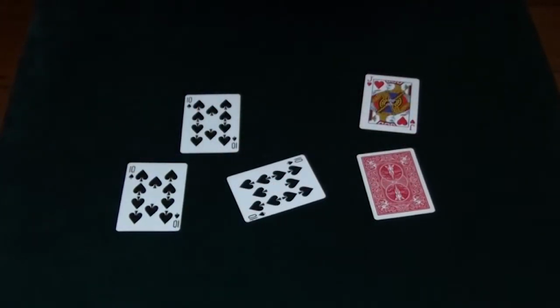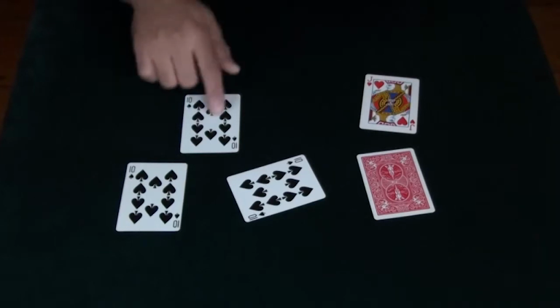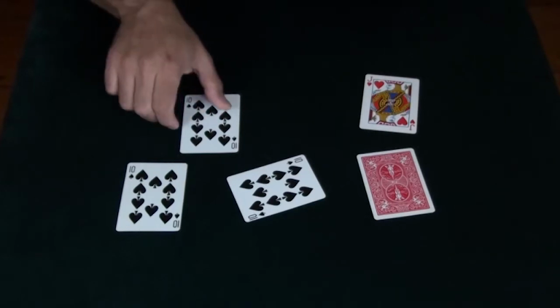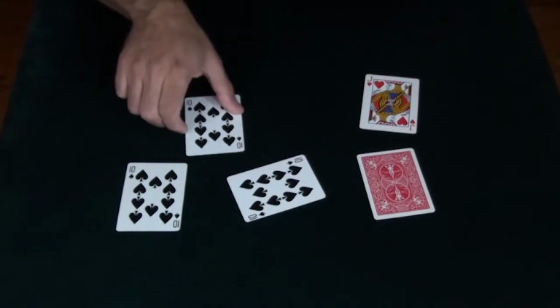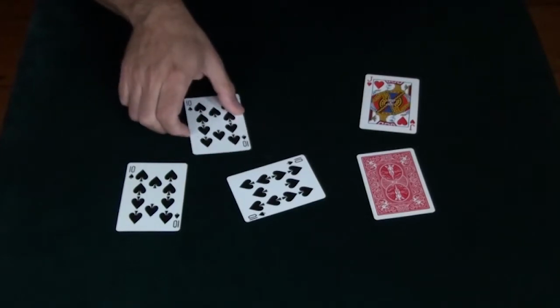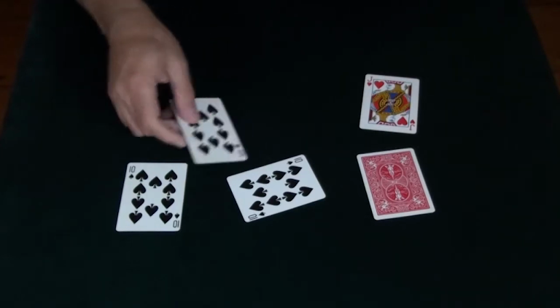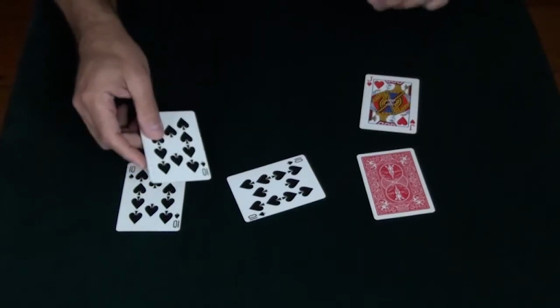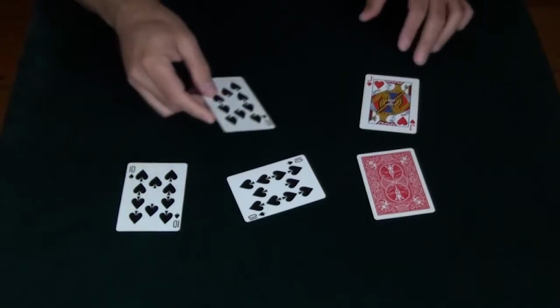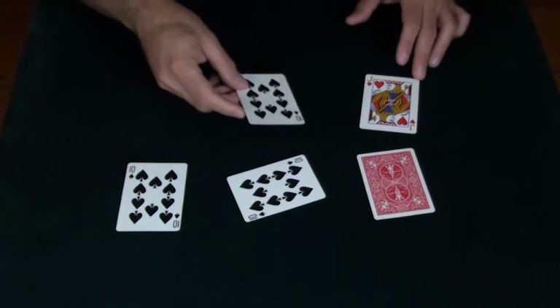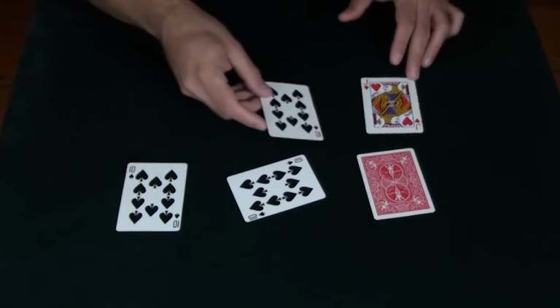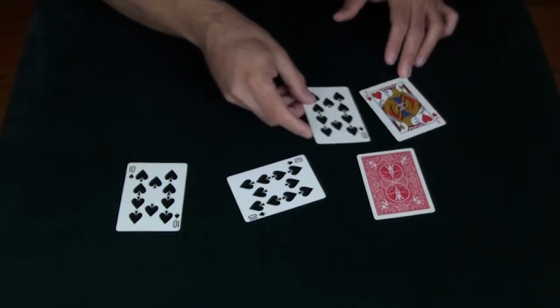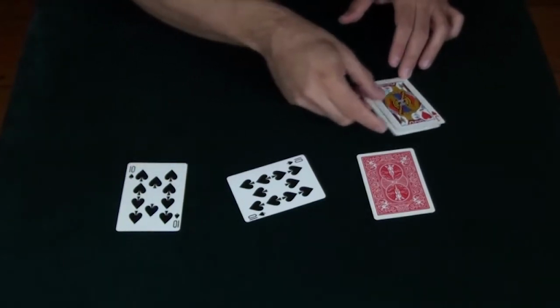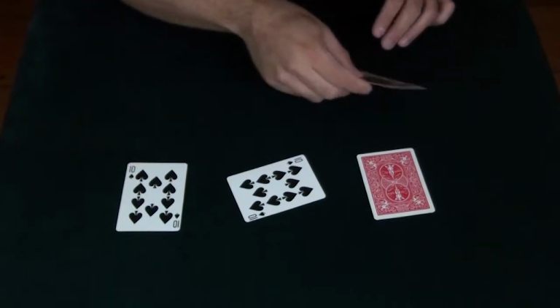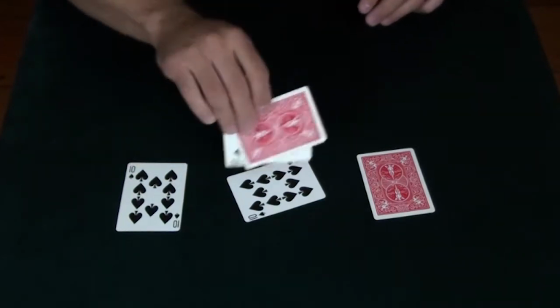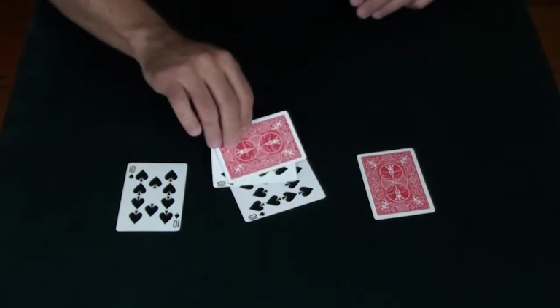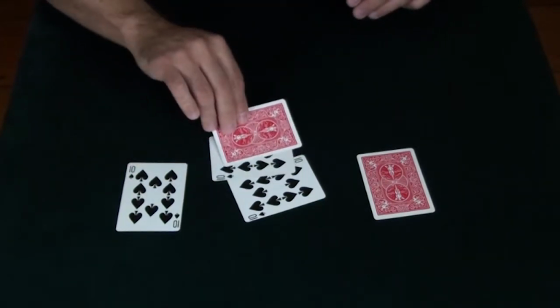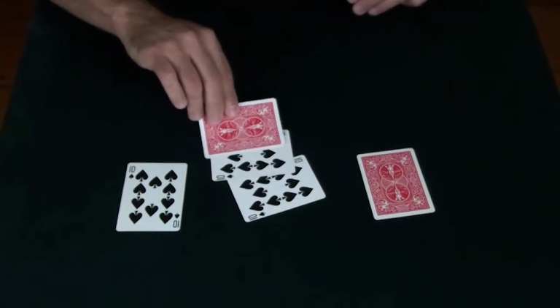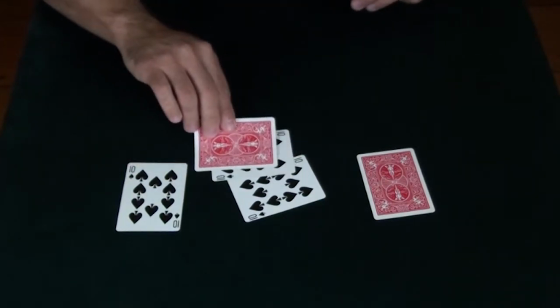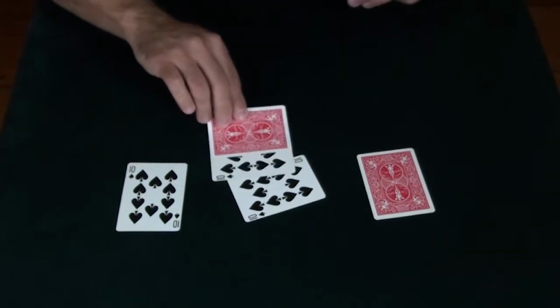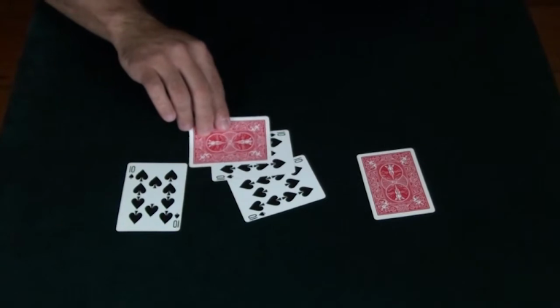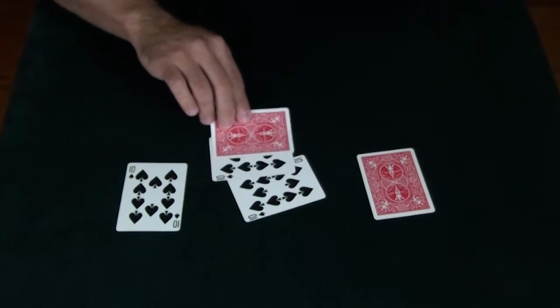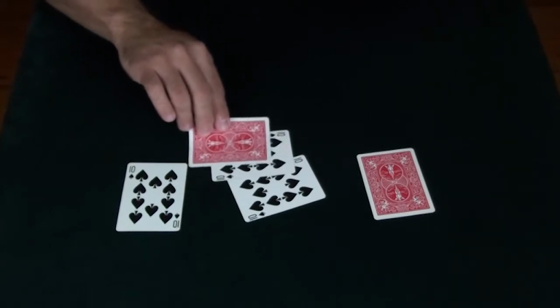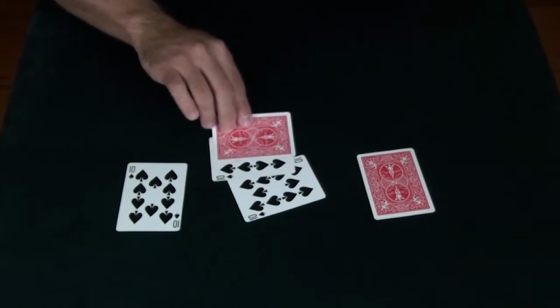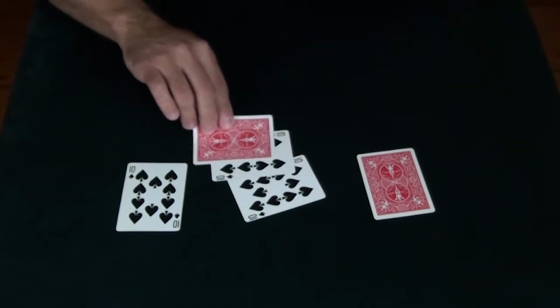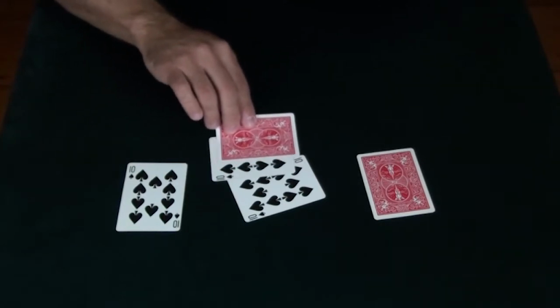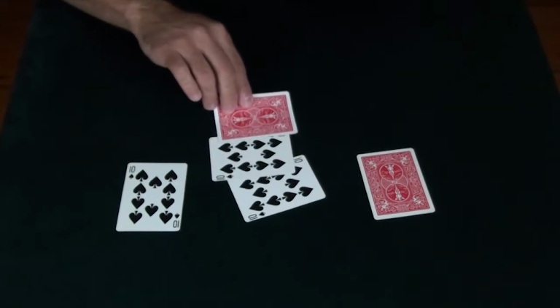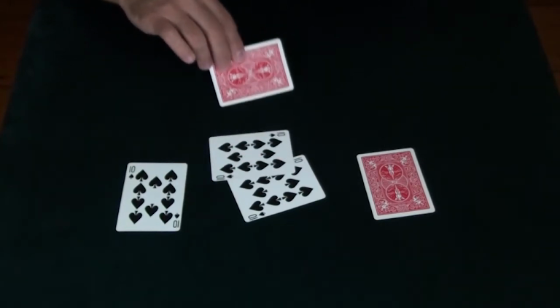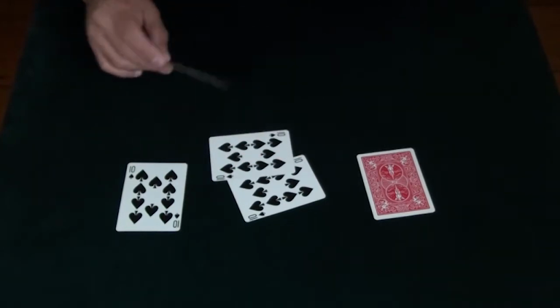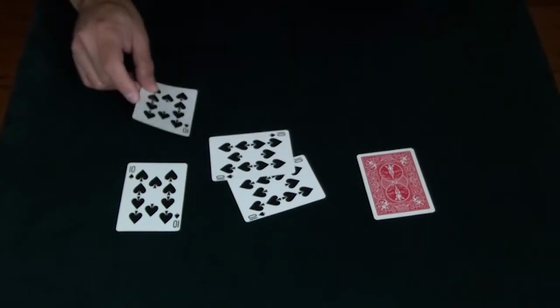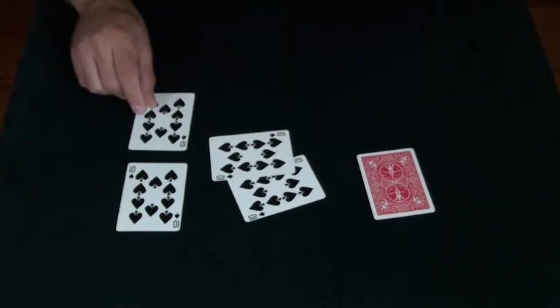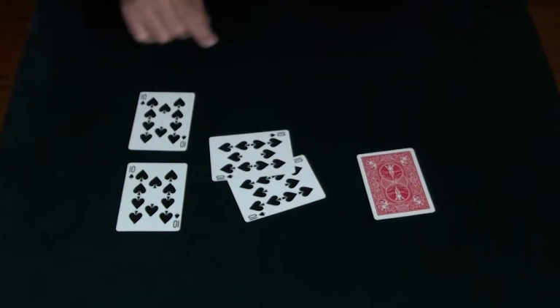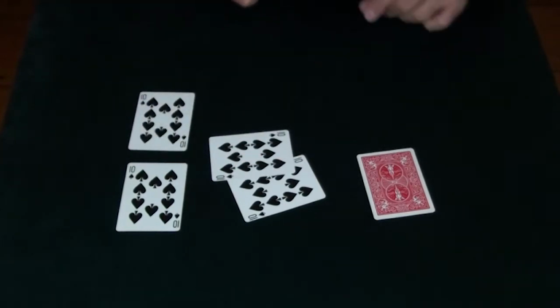I can take any of the cards I ever changed, and they become a wild card as well. All I do is rub the face of the jack, and it becomes the ten.